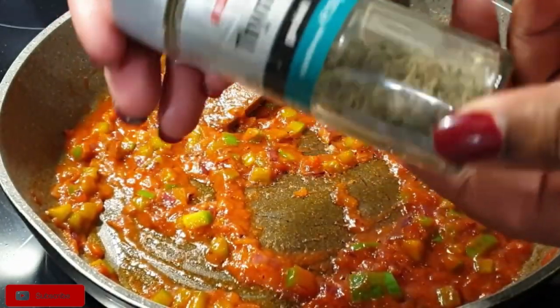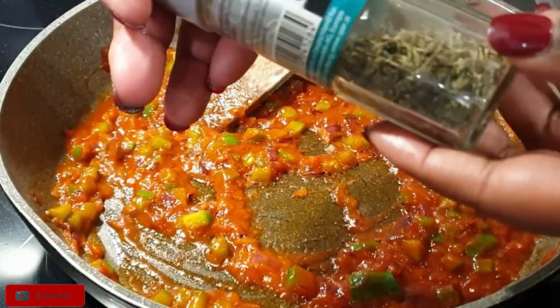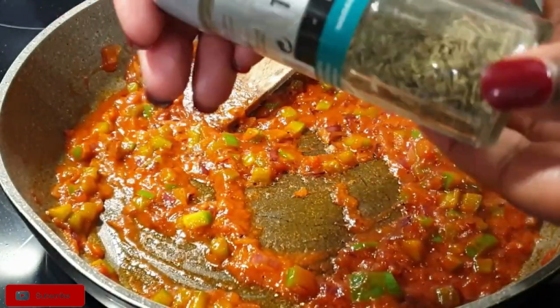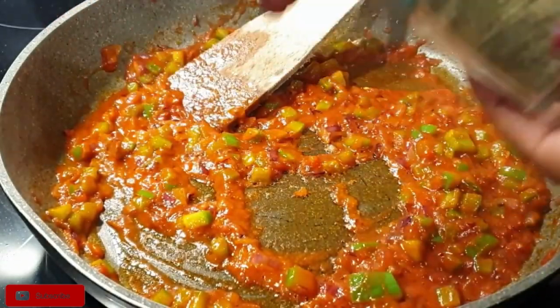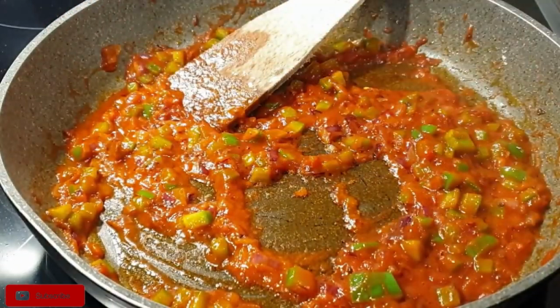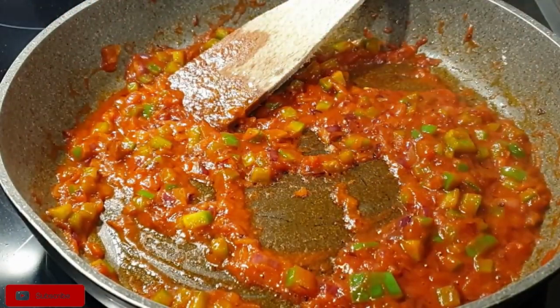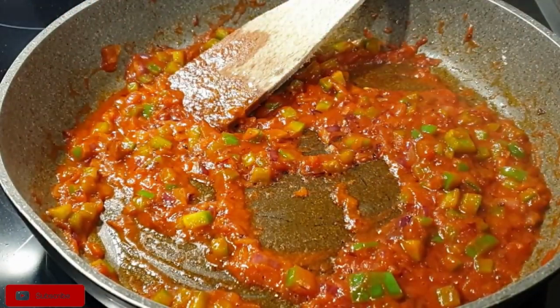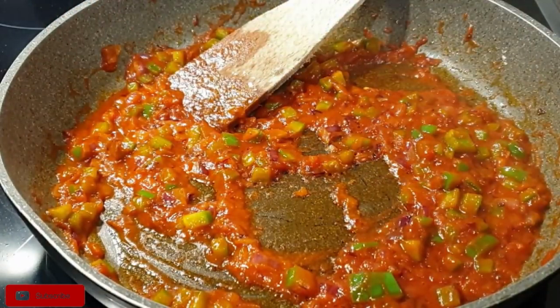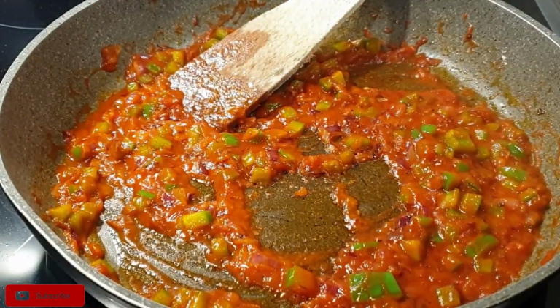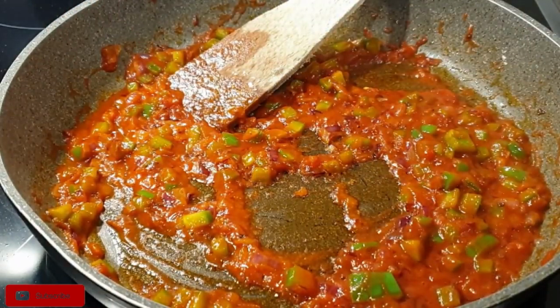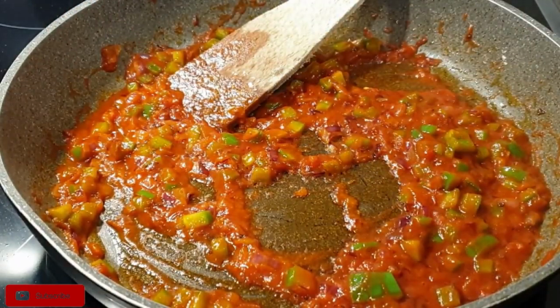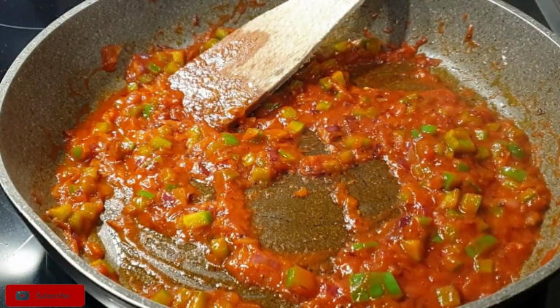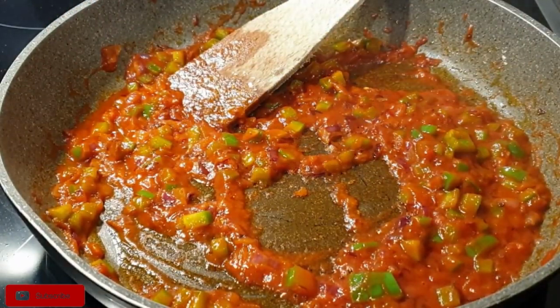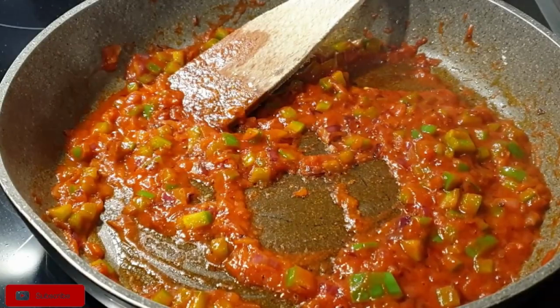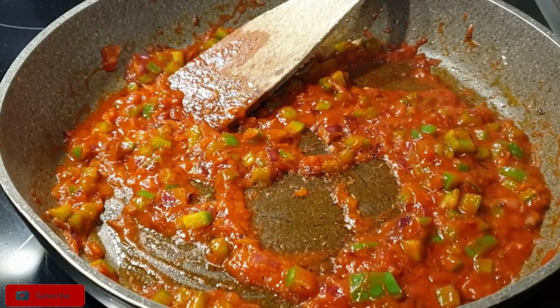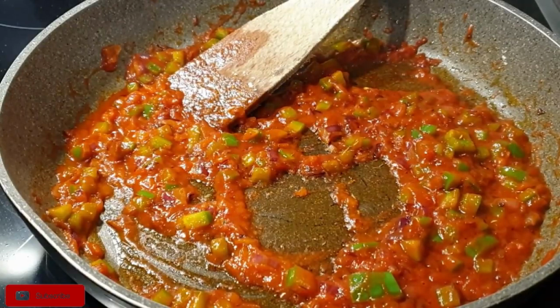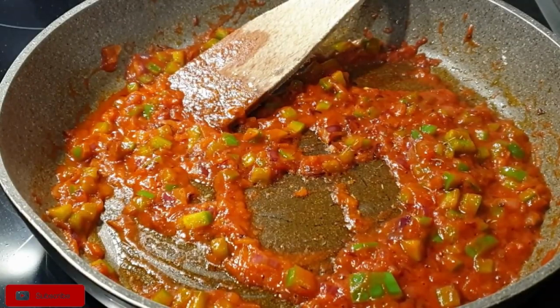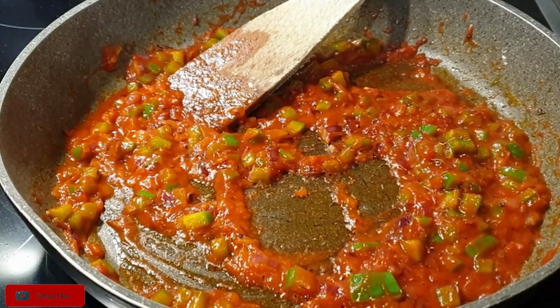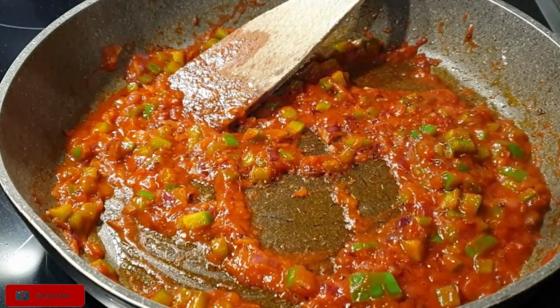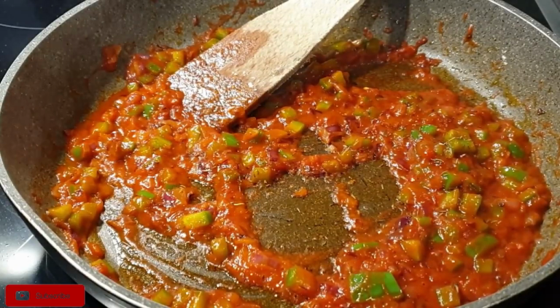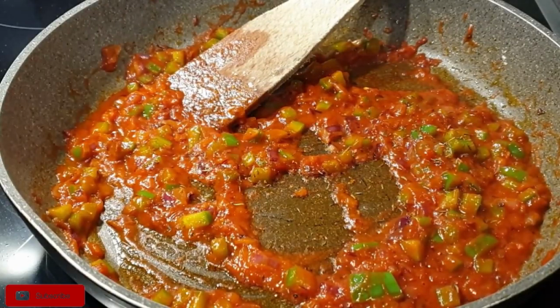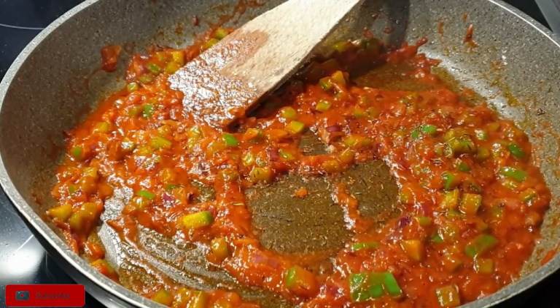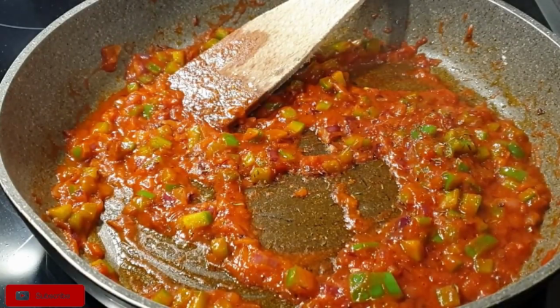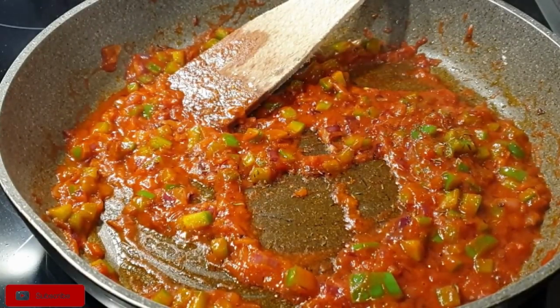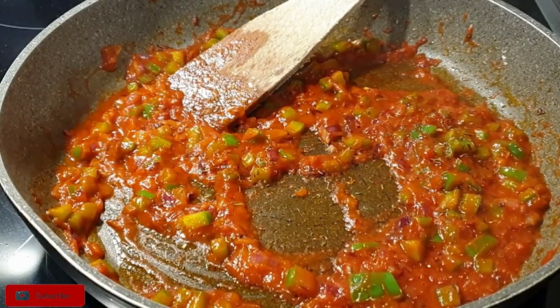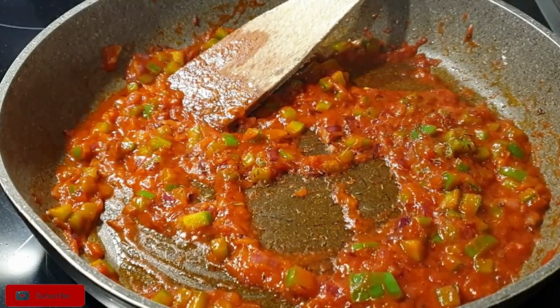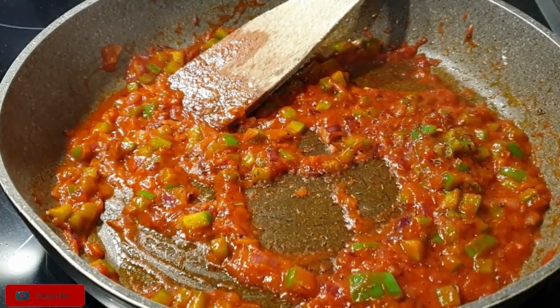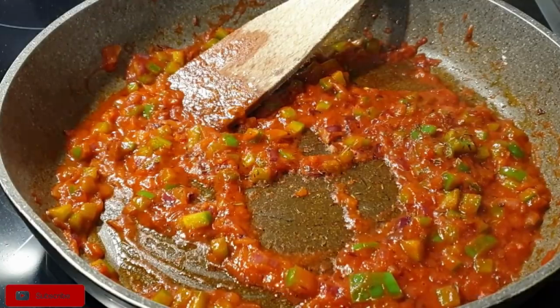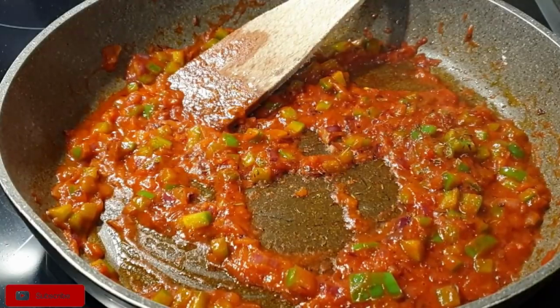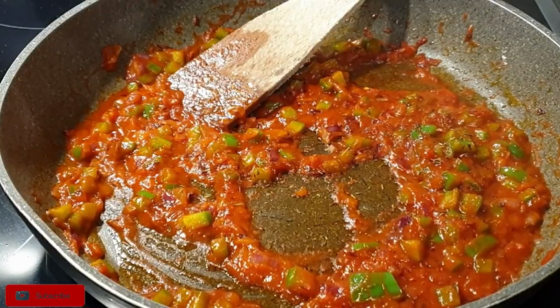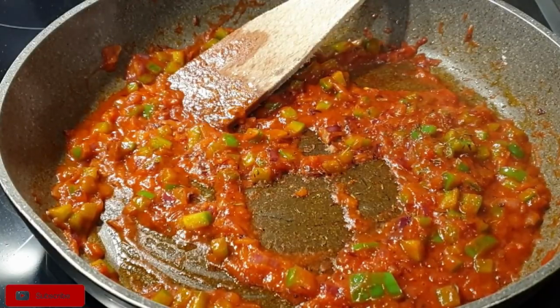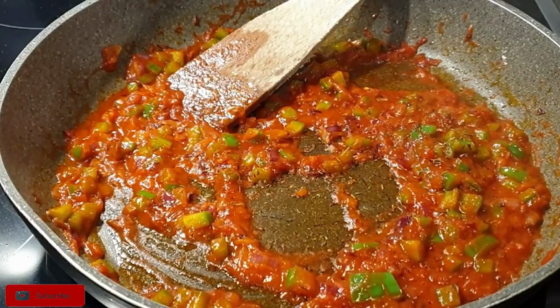I also decided to add a little bit of thyme. Thyme goes perfectly well with chicken or eggs, so if you have thyme, please try it with your eggs.